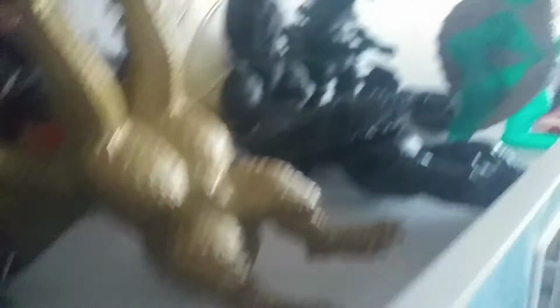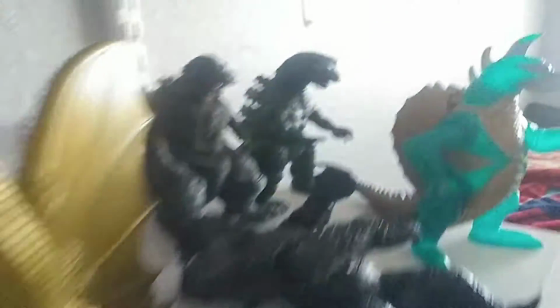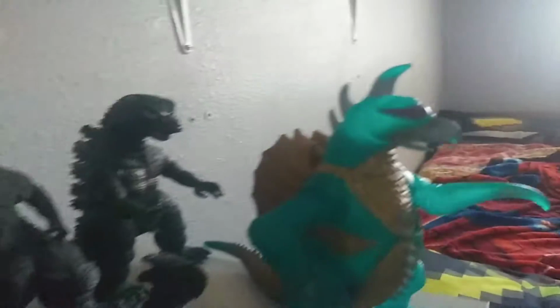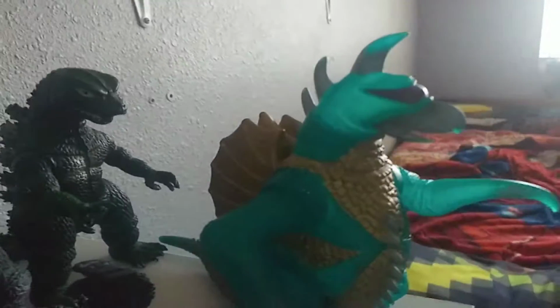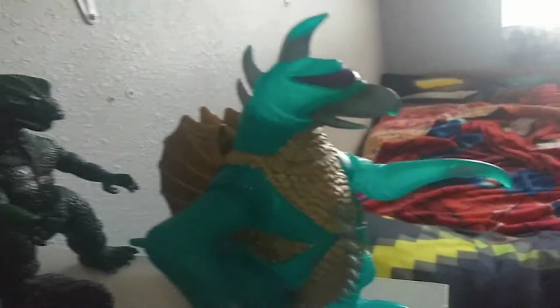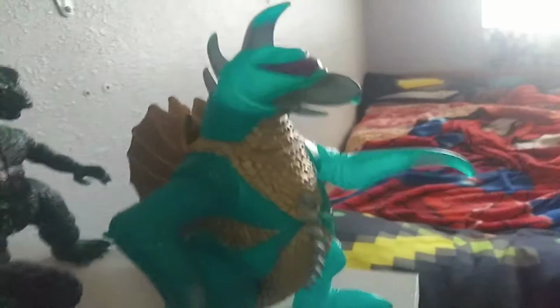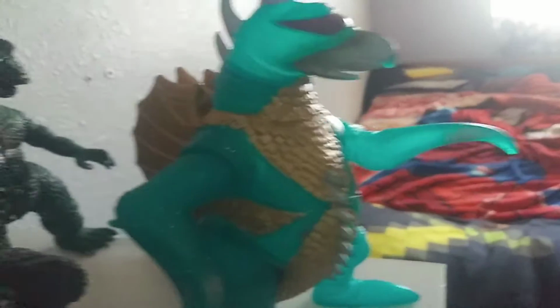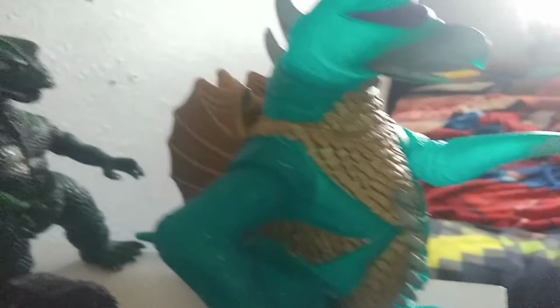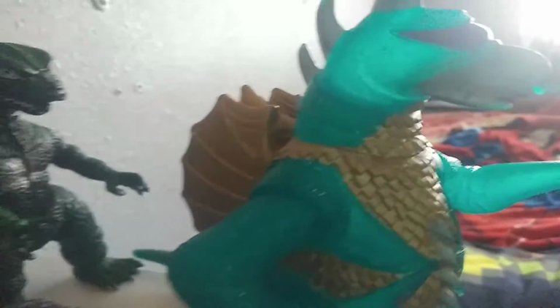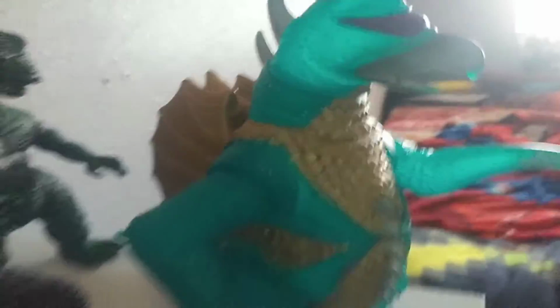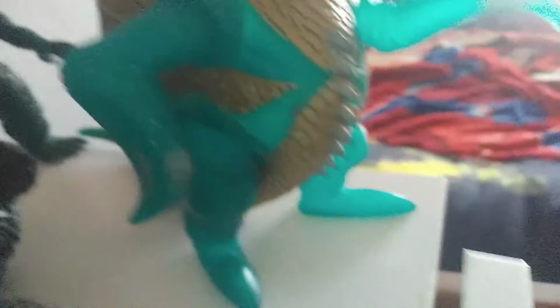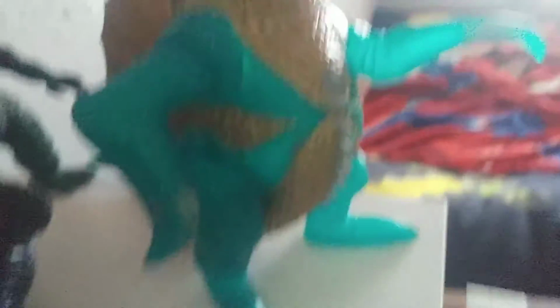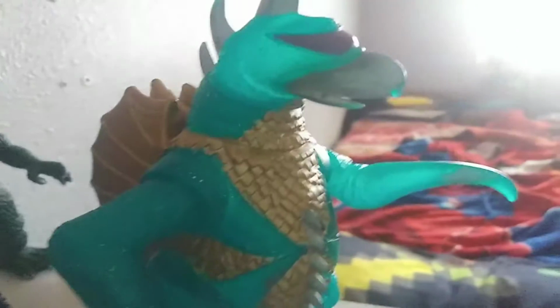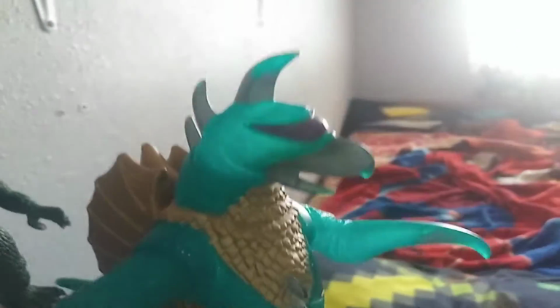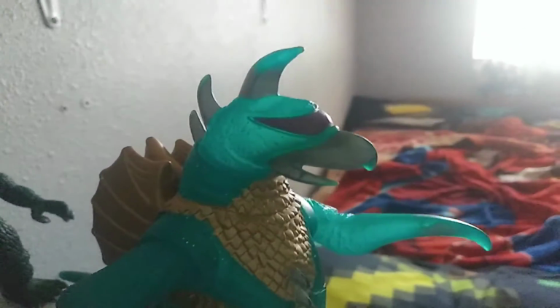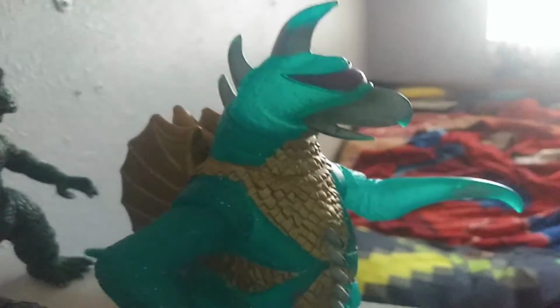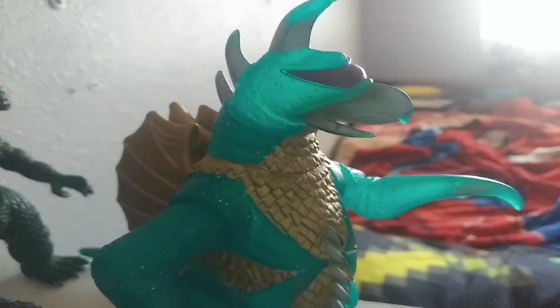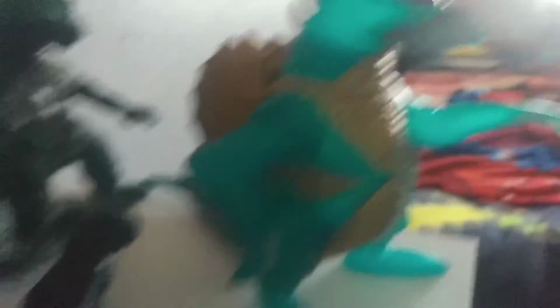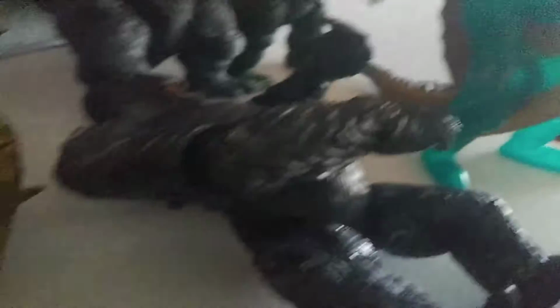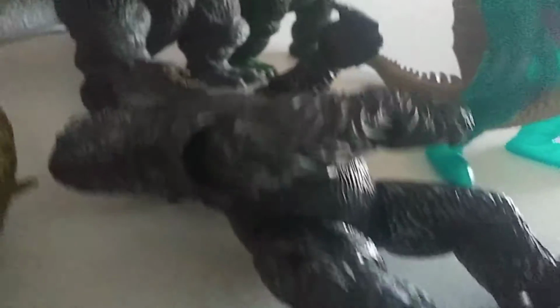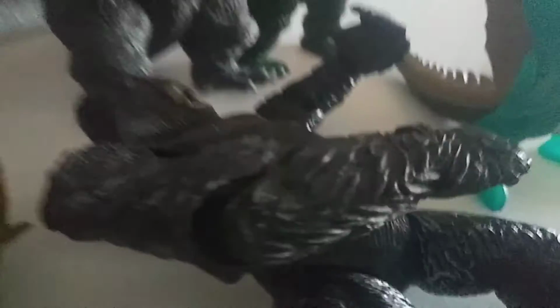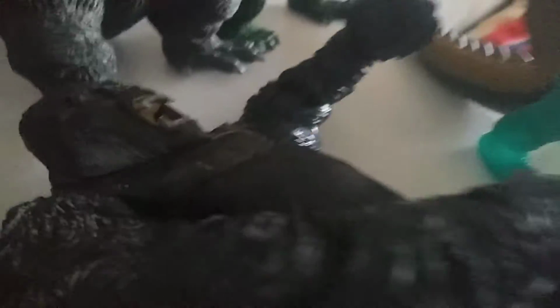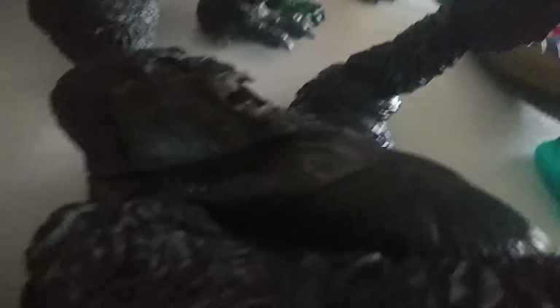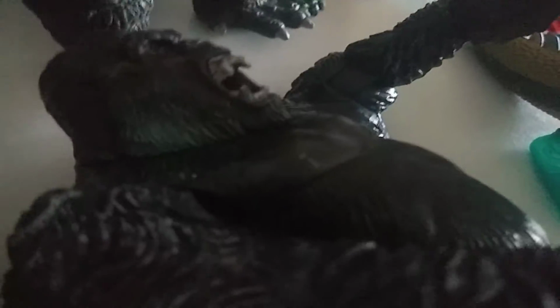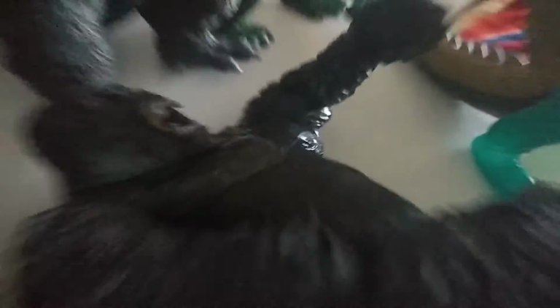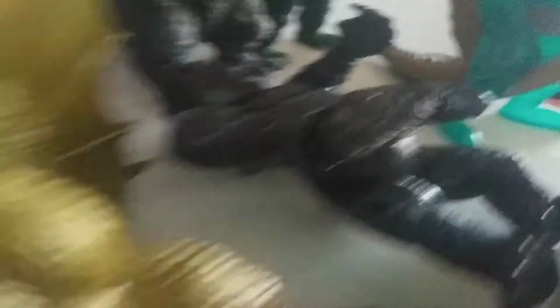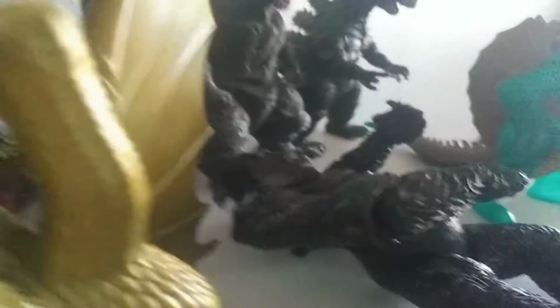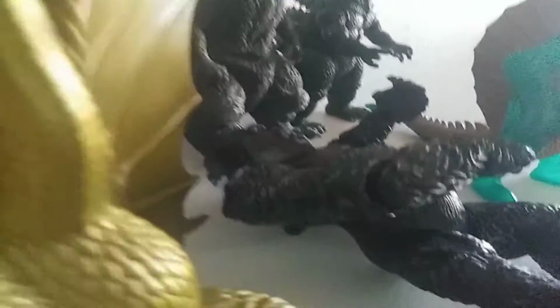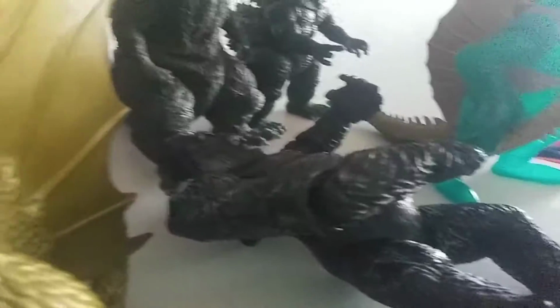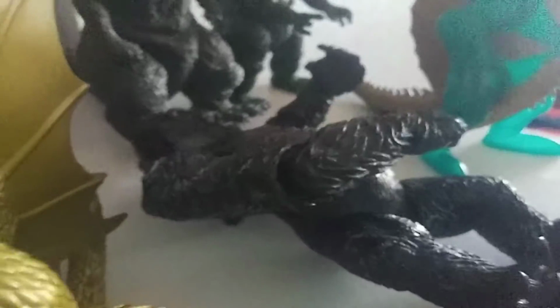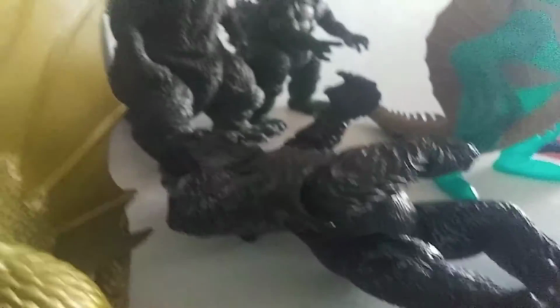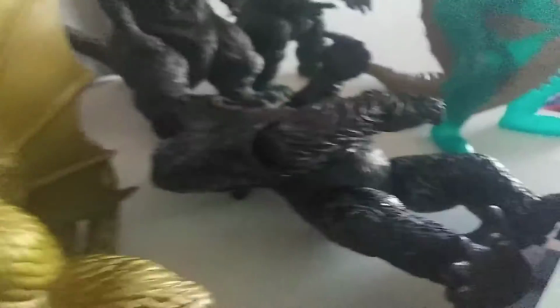Here we got Gigan from Godzilla vs. Gigan — he's really cool, I got him at Toys R Us. And we got King Kong — I got him at the food market. He fell down because I was trying to put him on the shelf.